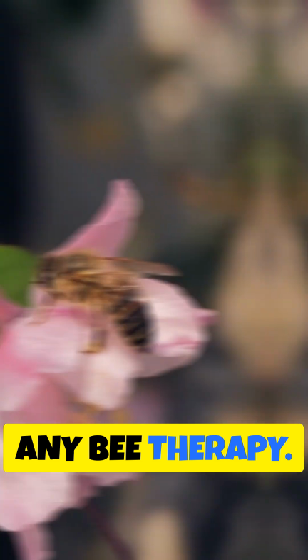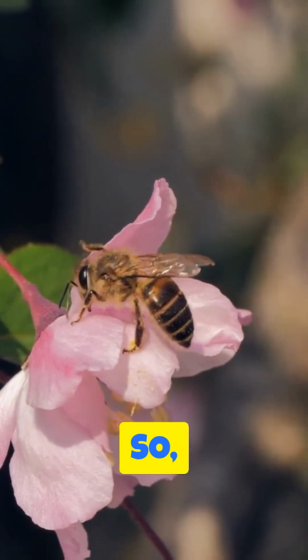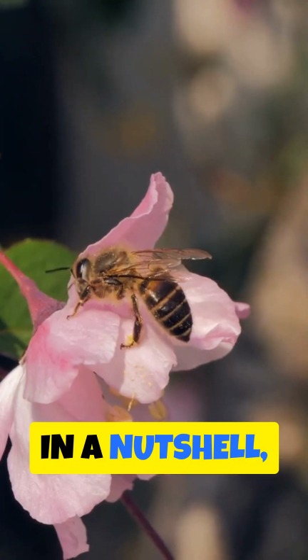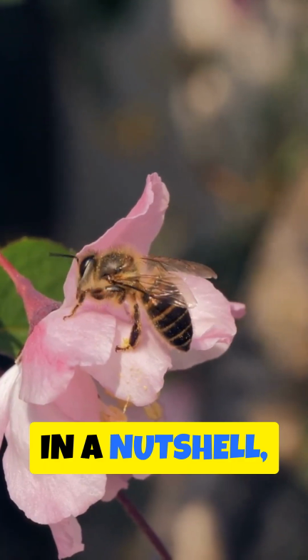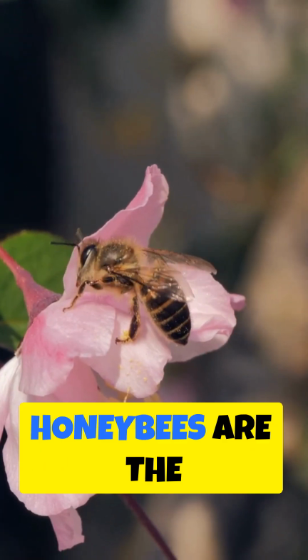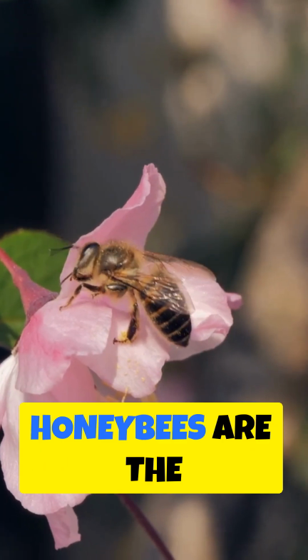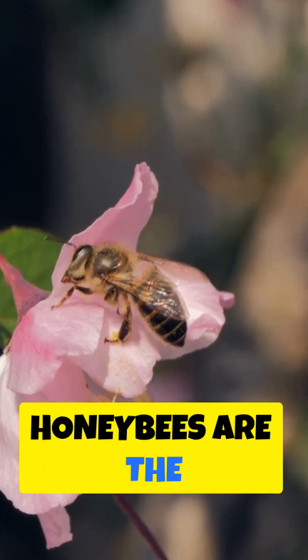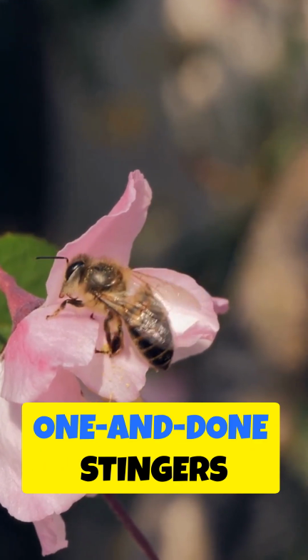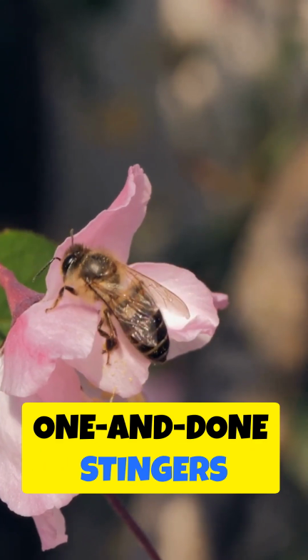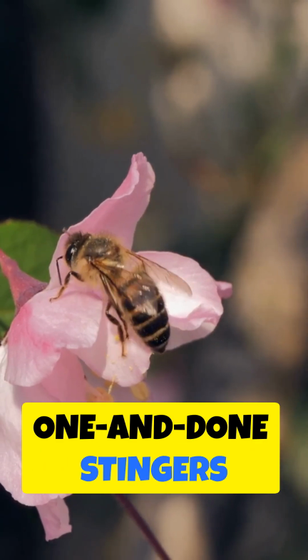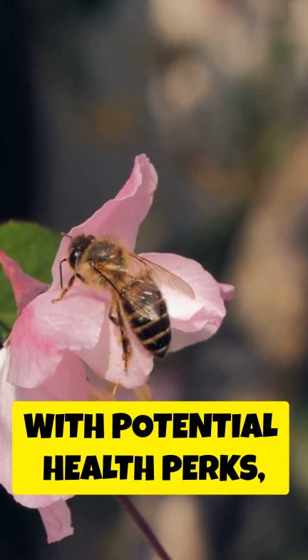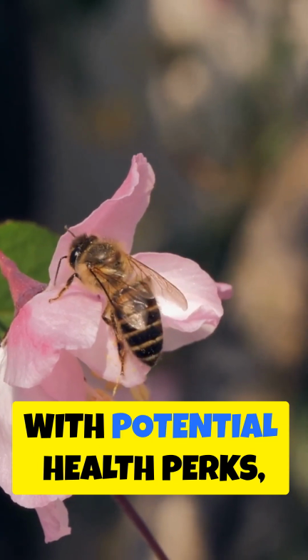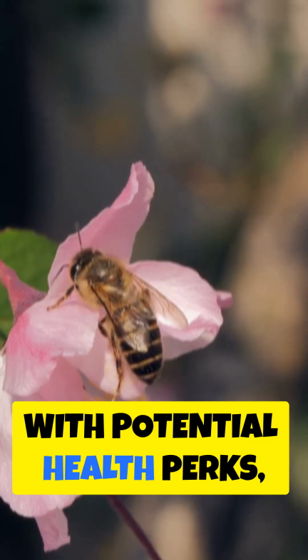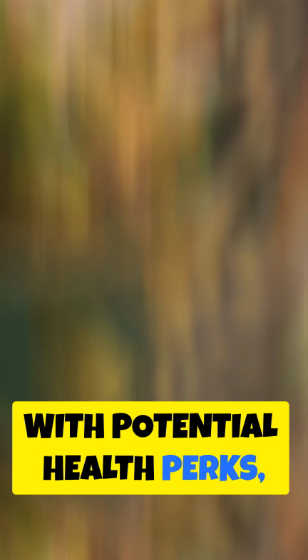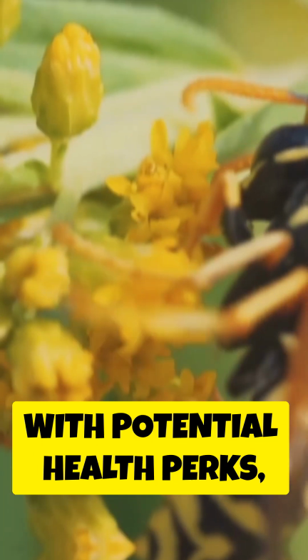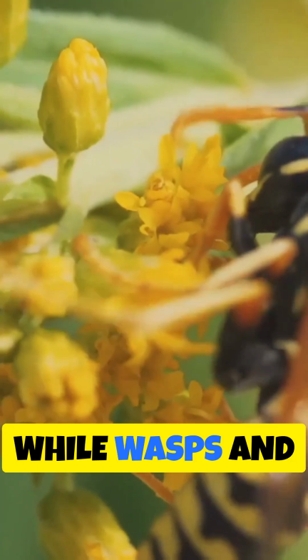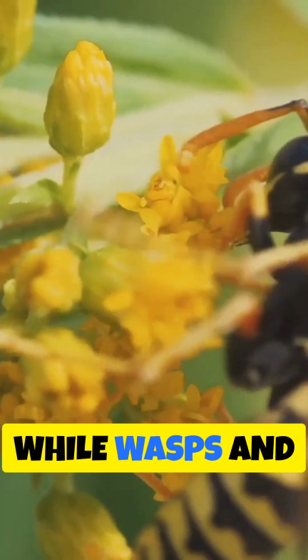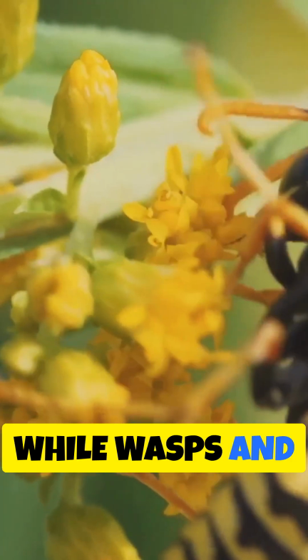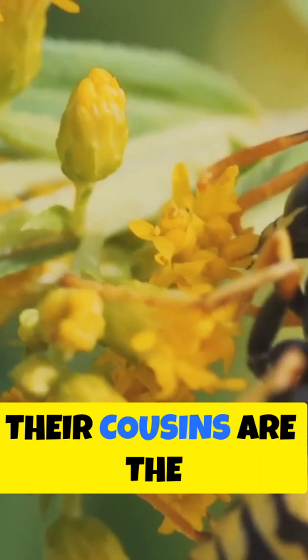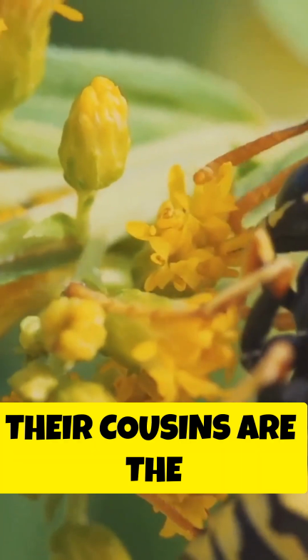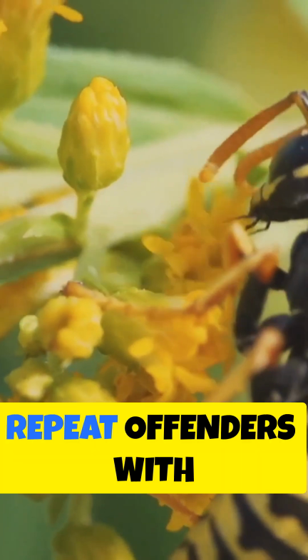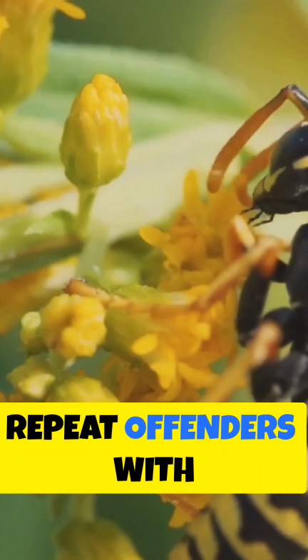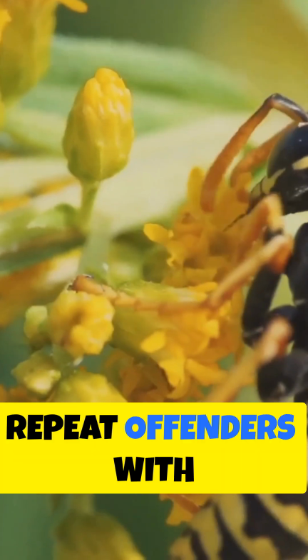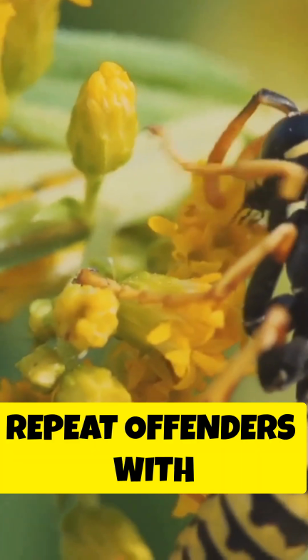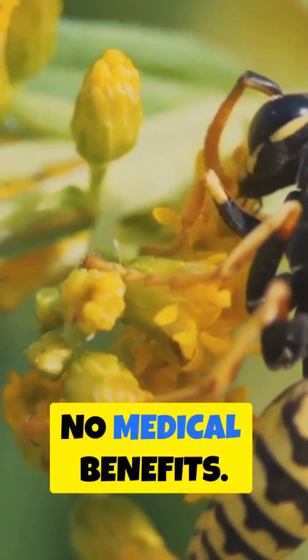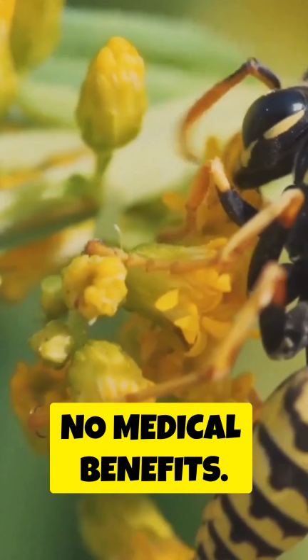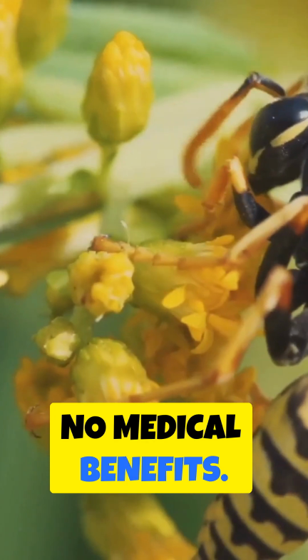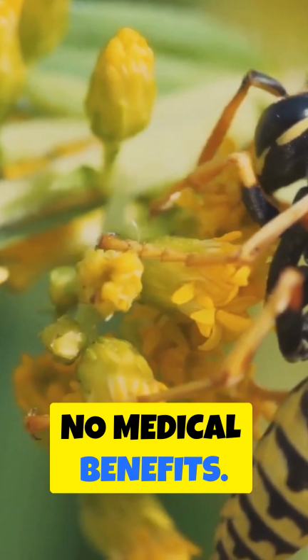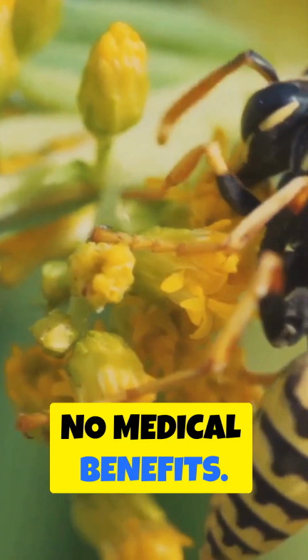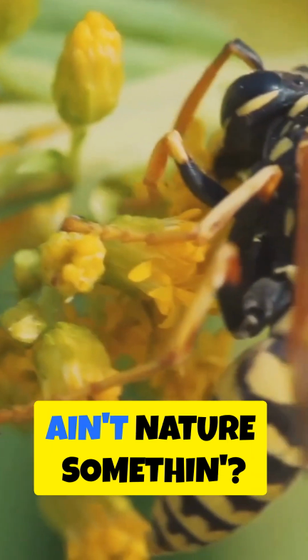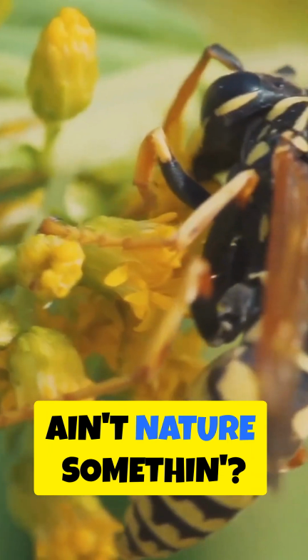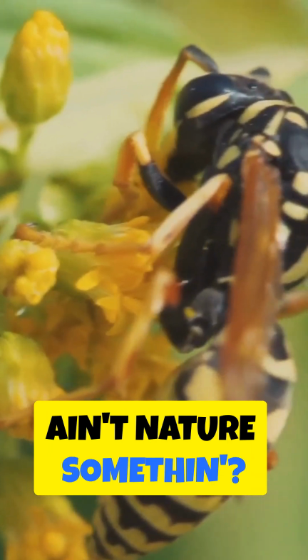So, in a nutshell, honeybees are the one-and-done stingers with potential health perks, while wasps and their cousins are the repeat offenders with no medical benefits. Ain't nature something?